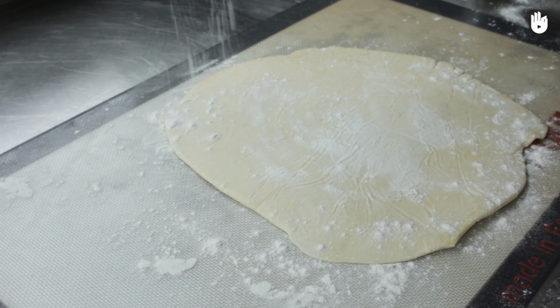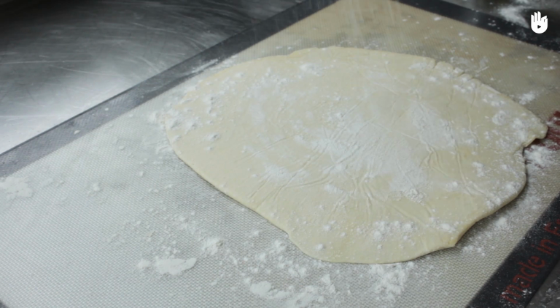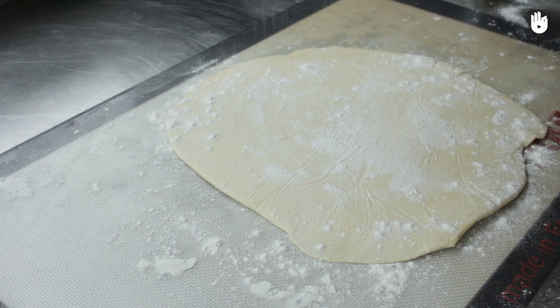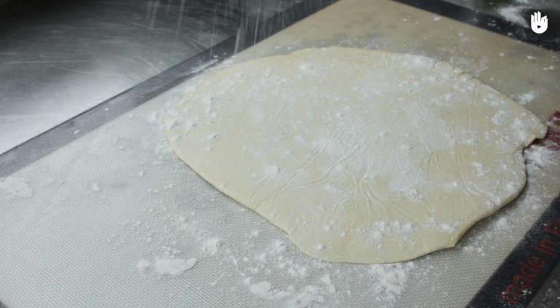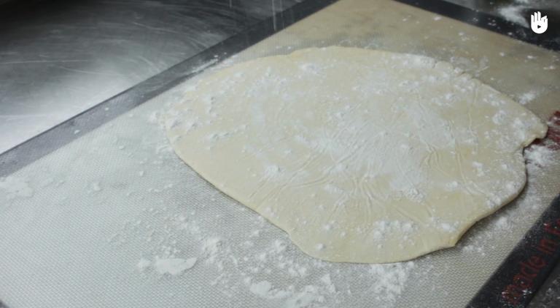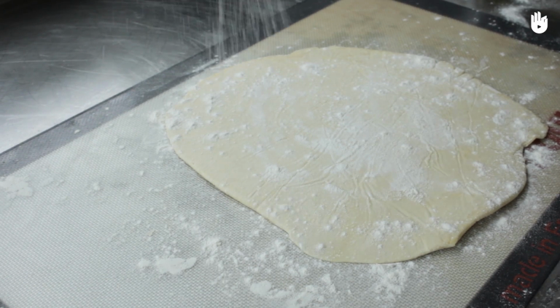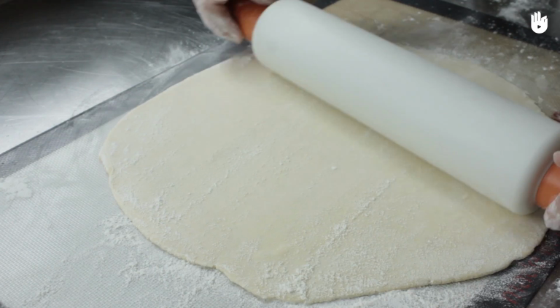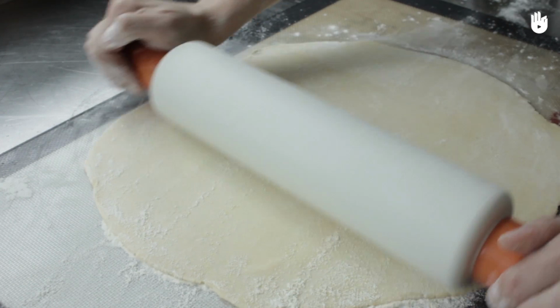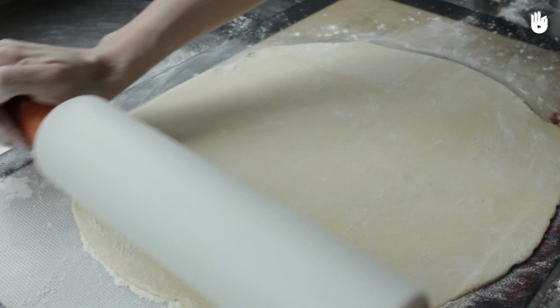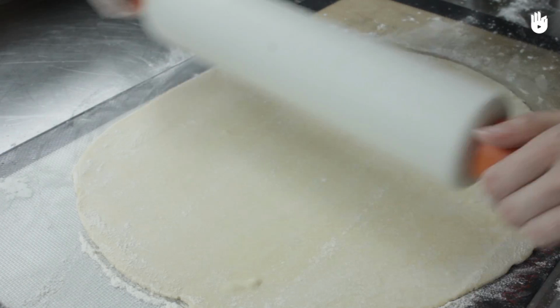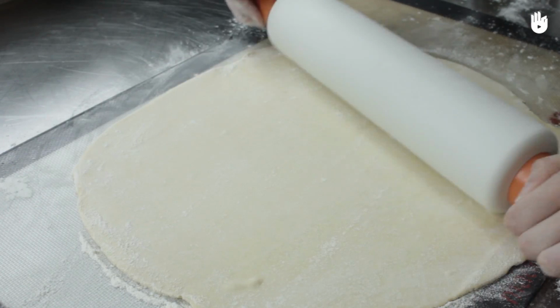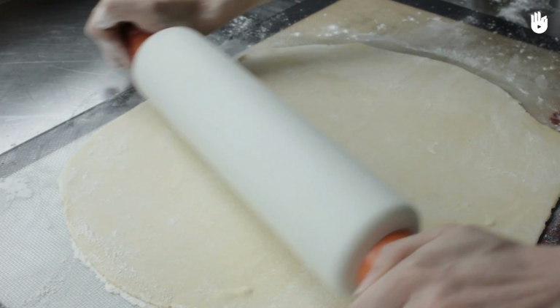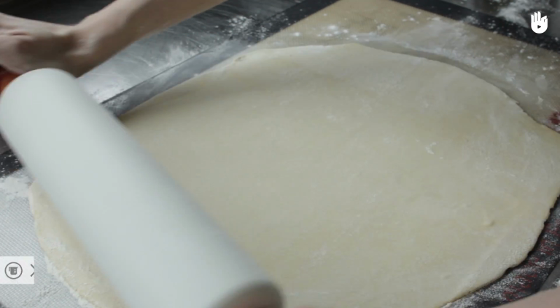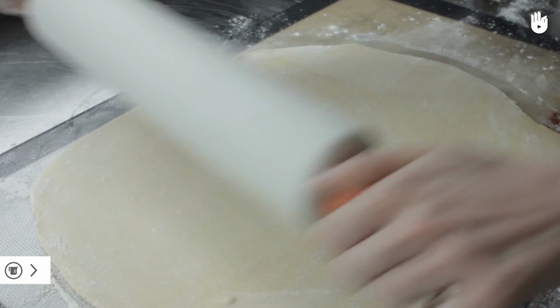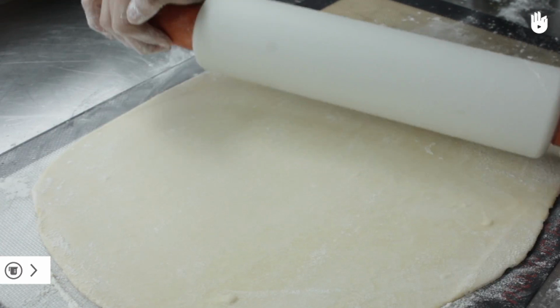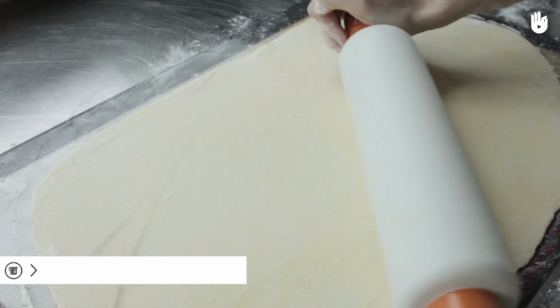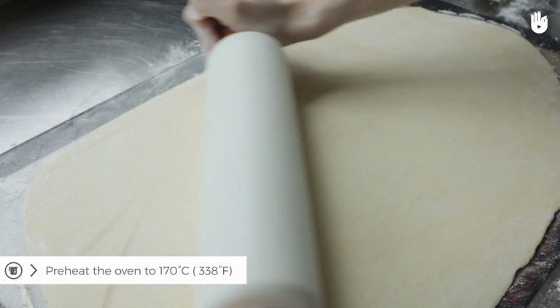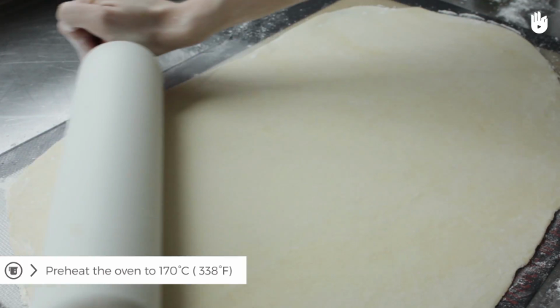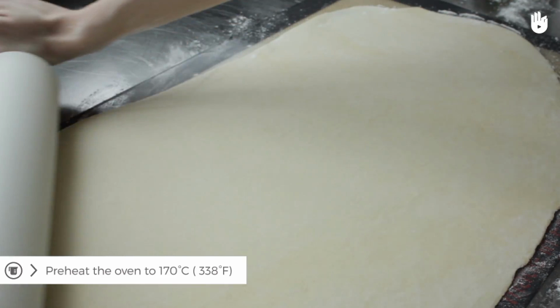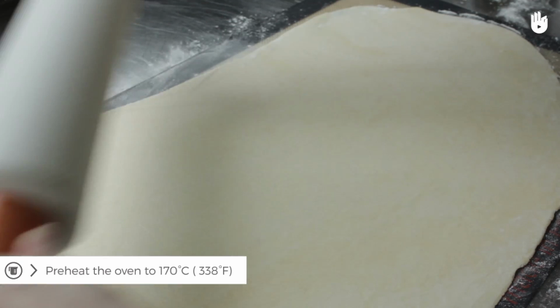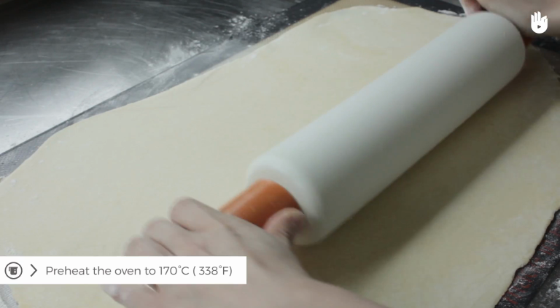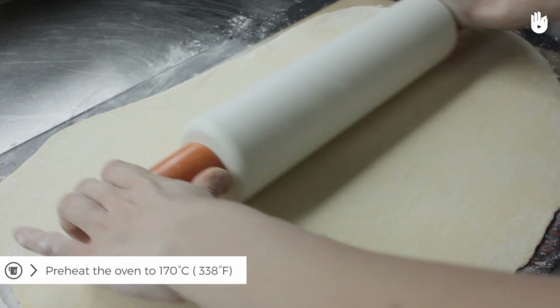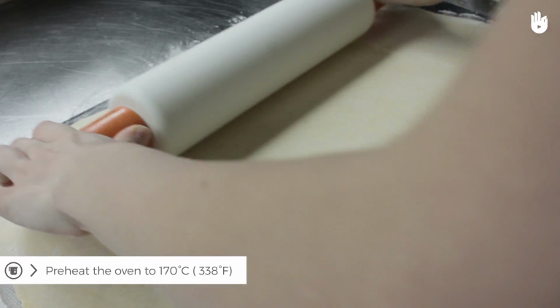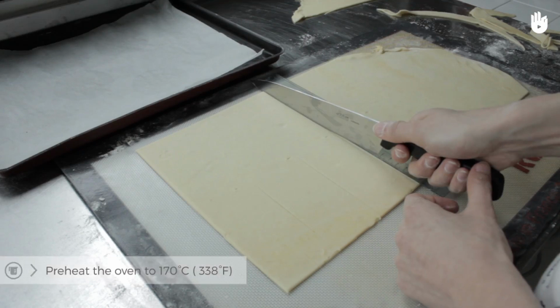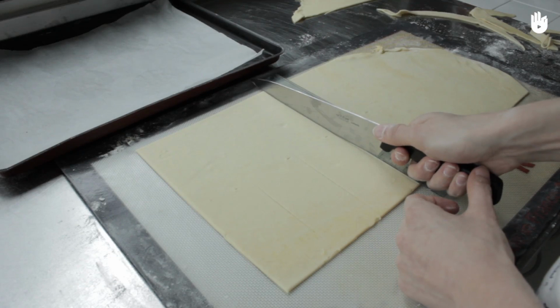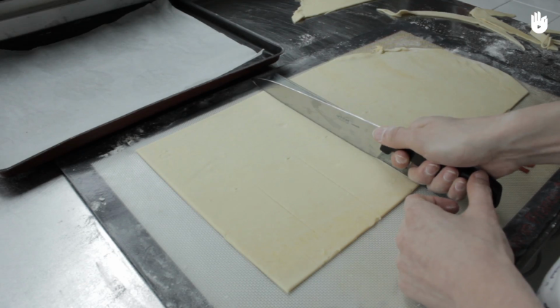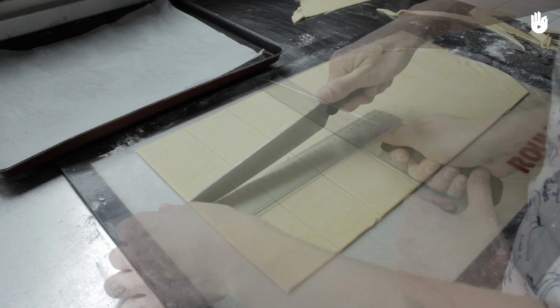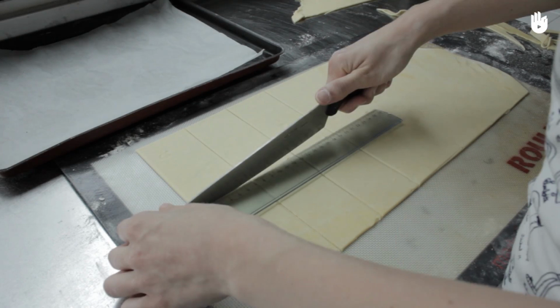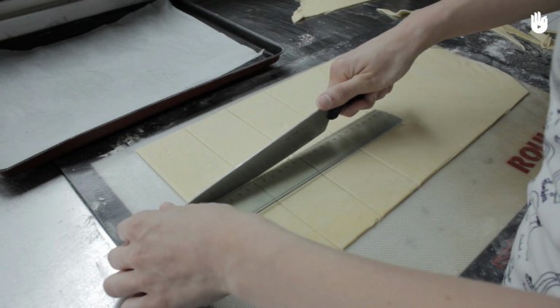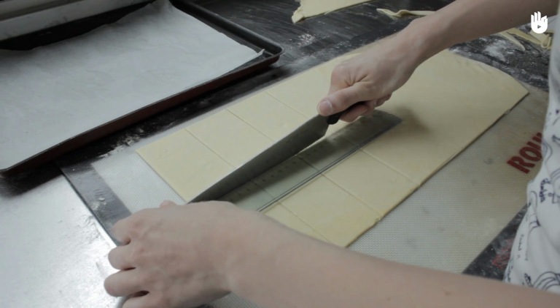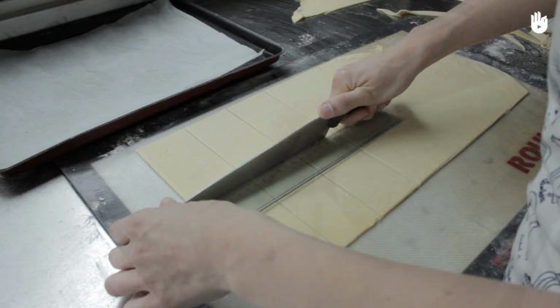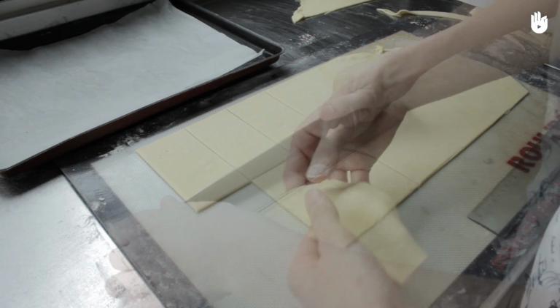Finally, flour the work surface and roll out the pastry again. Preheat the oven to 170 degrees centigrade. Cut the pastry into small, regular rectangles.